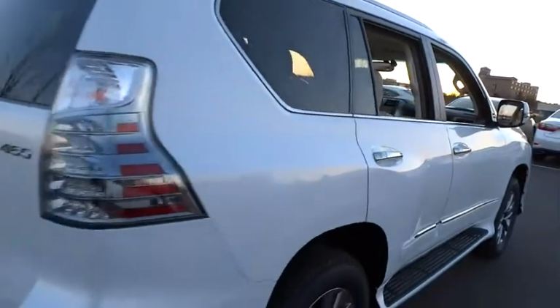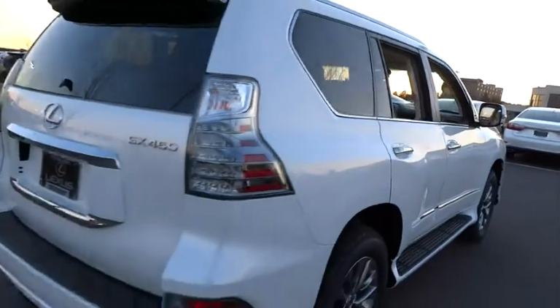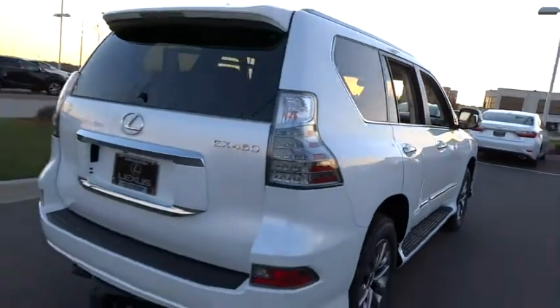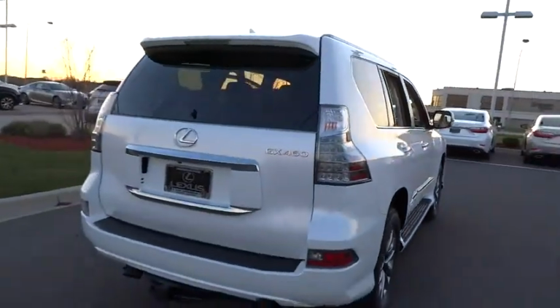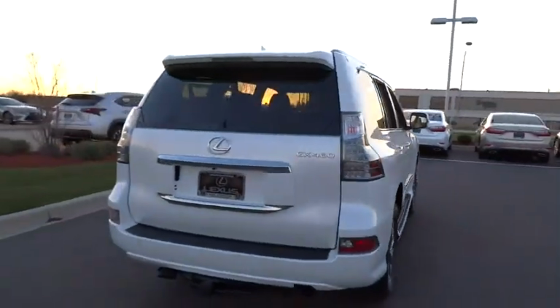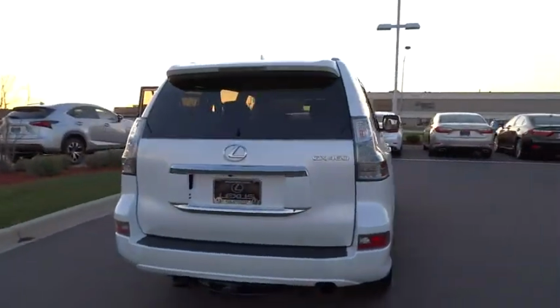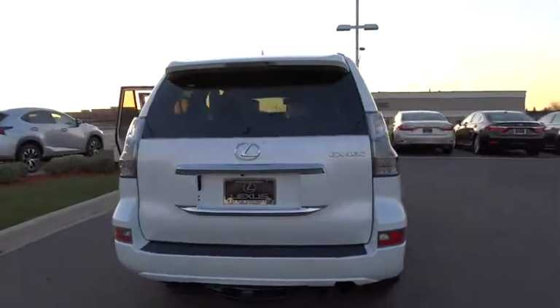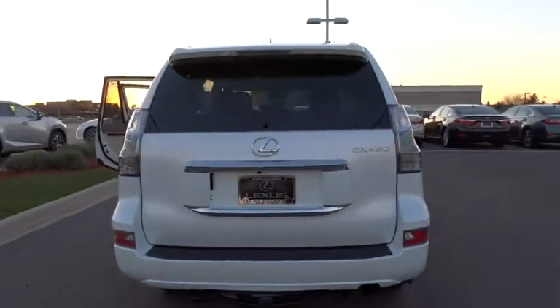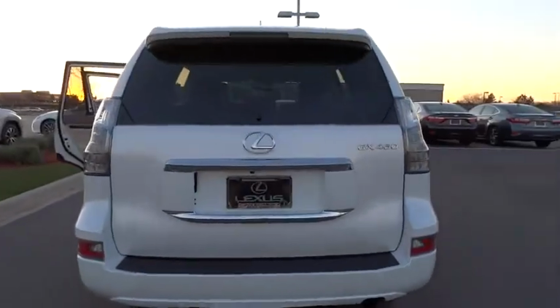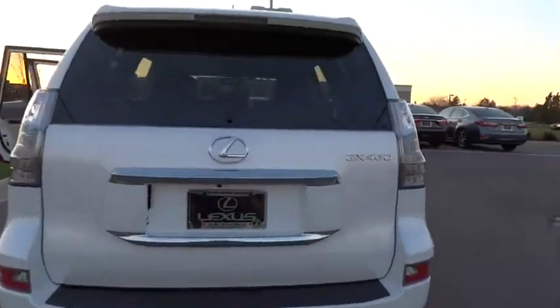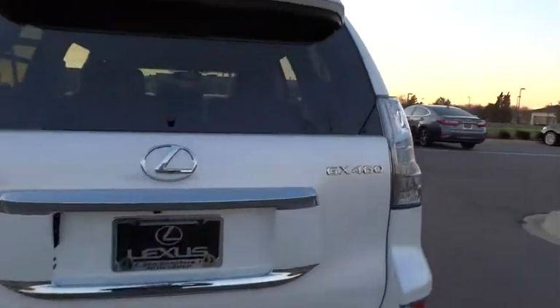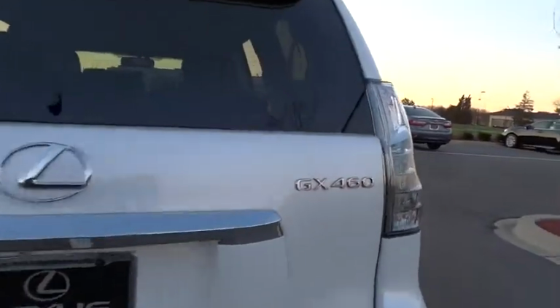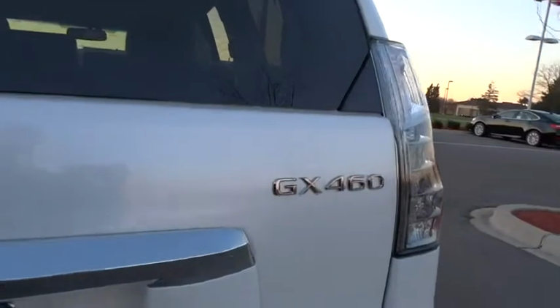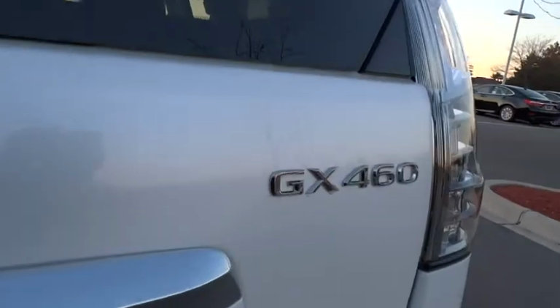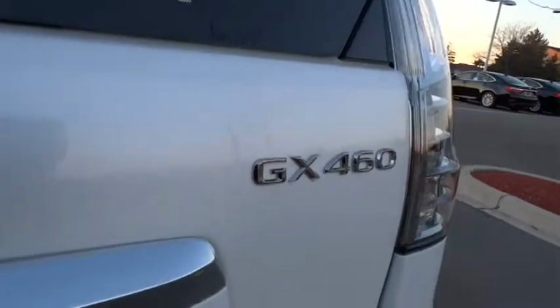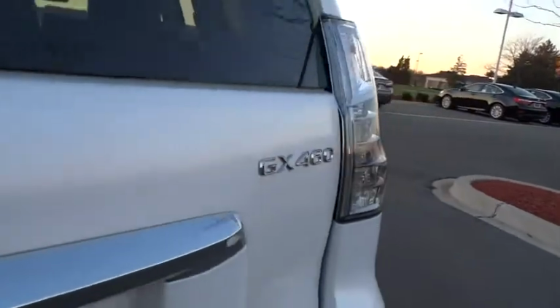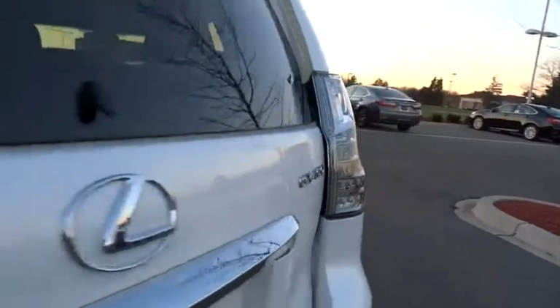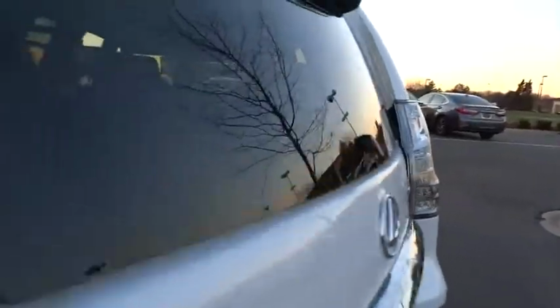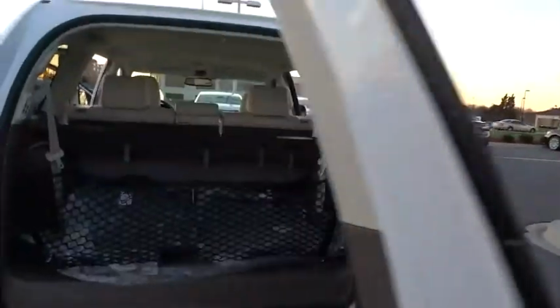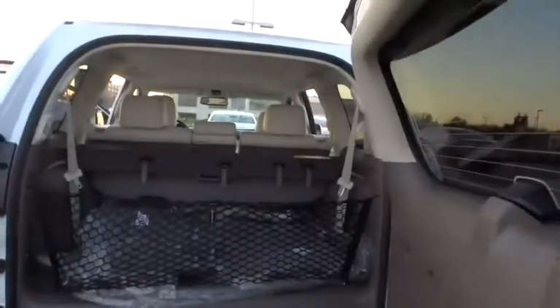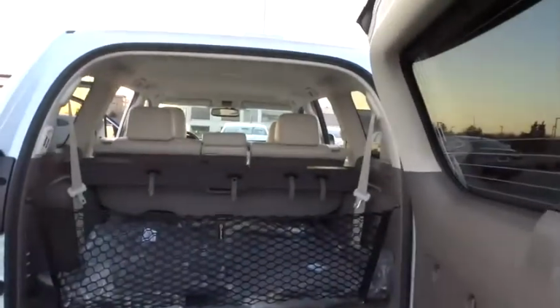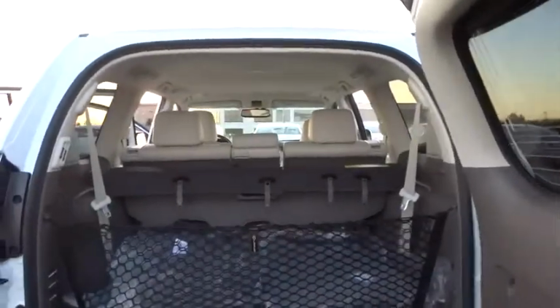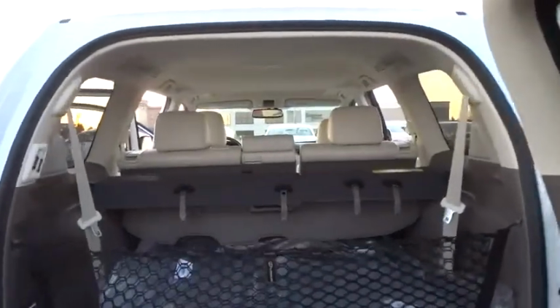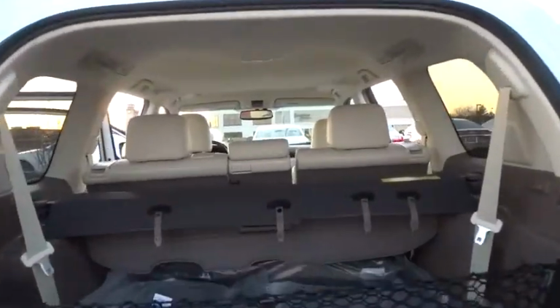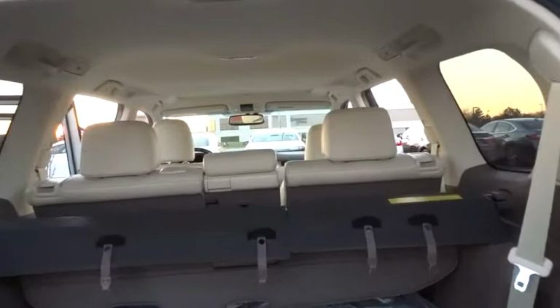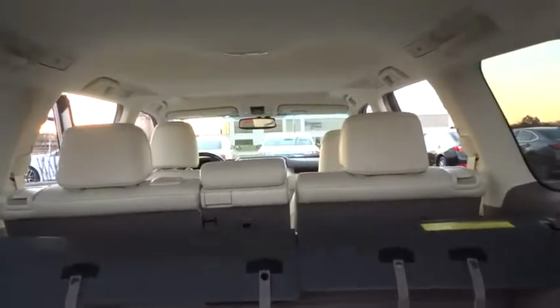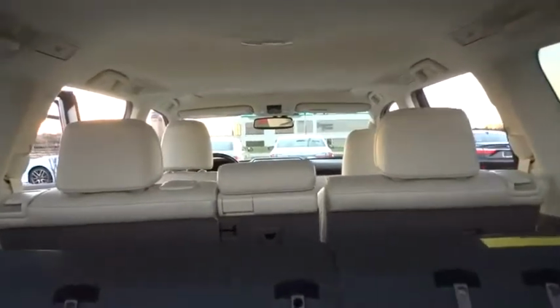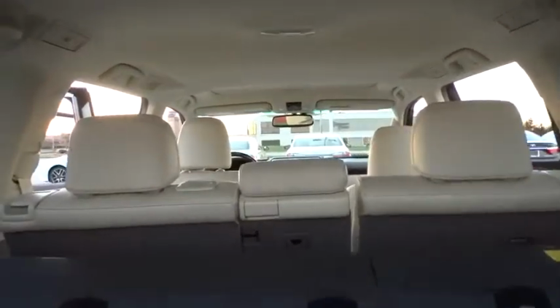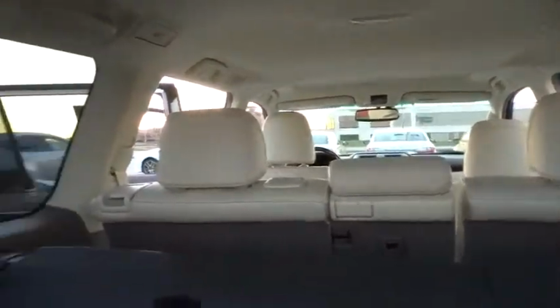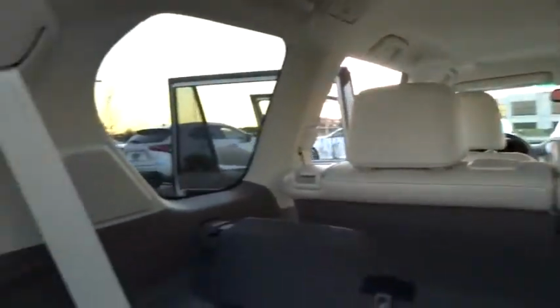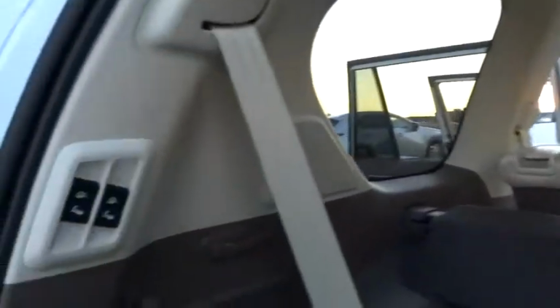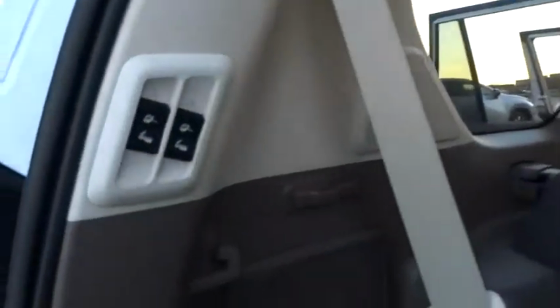Moonroof, leather-wrapped steering wheel, power steering, adjustable steering wheel, driver airbag, cruise control, keyless start, four-wheel drive, auto-dimming rear-view mirror, PPO, four-wheel disc brakes.